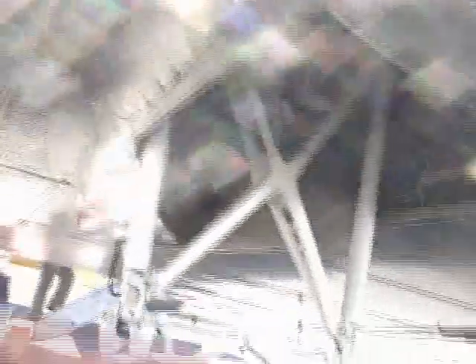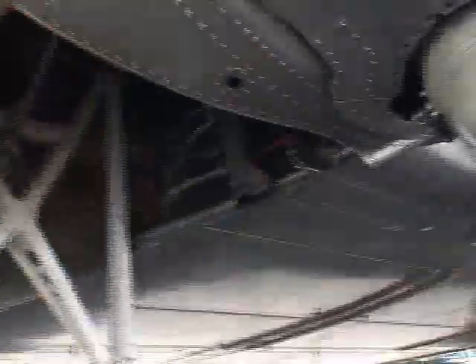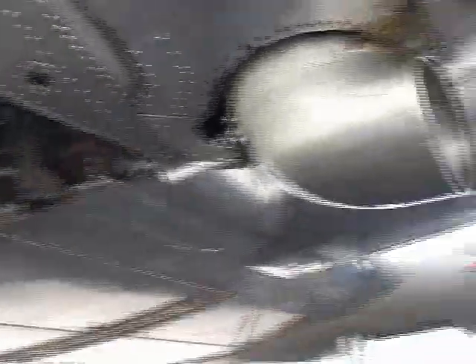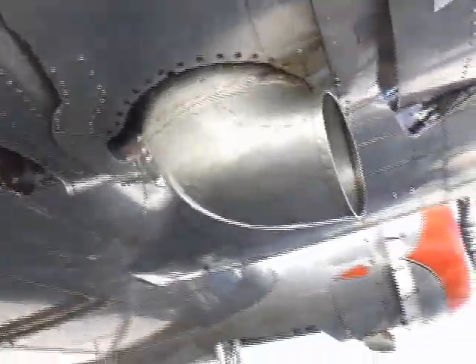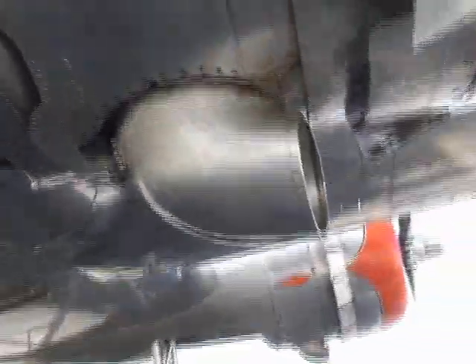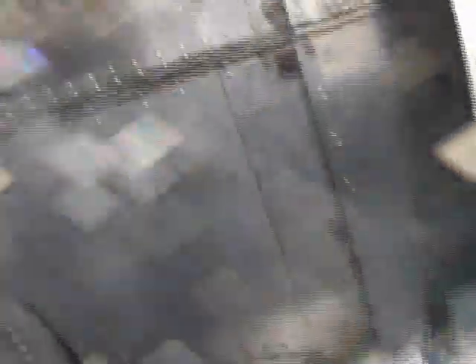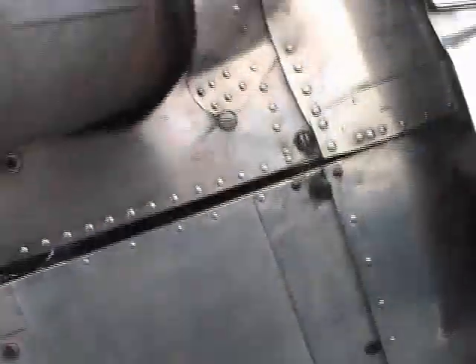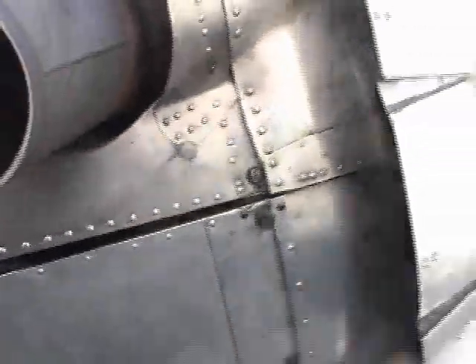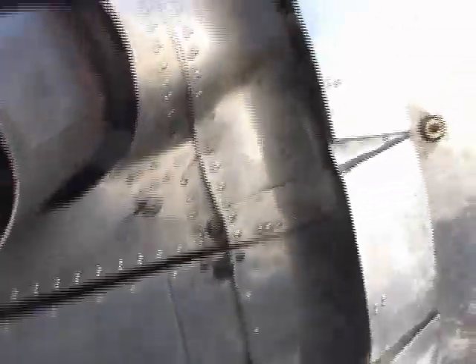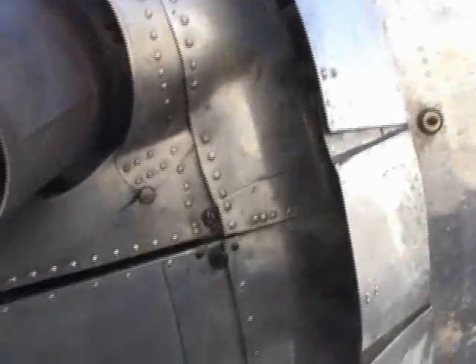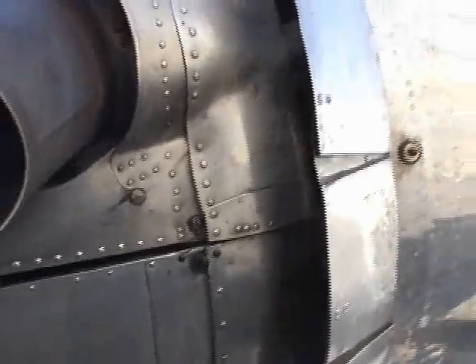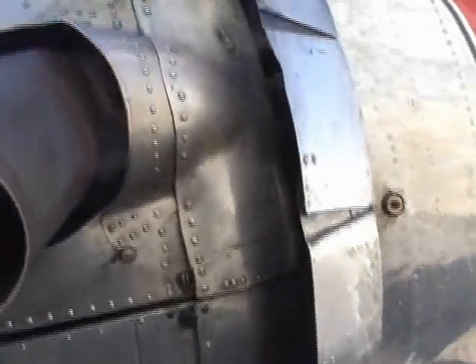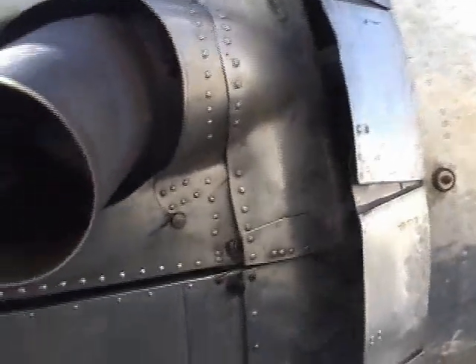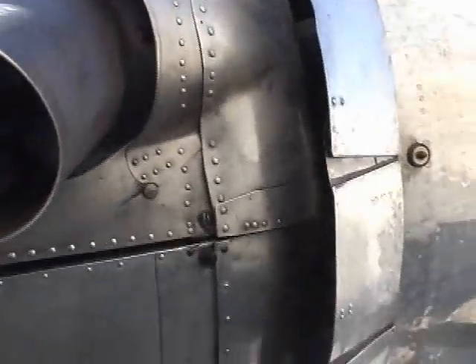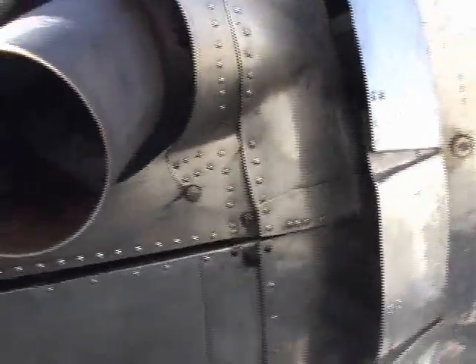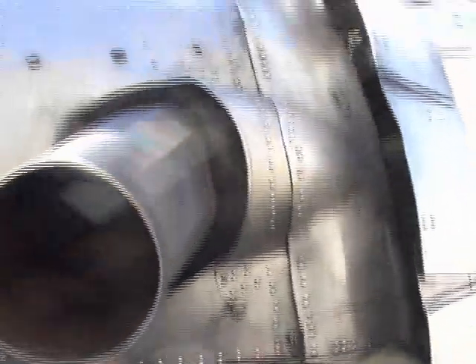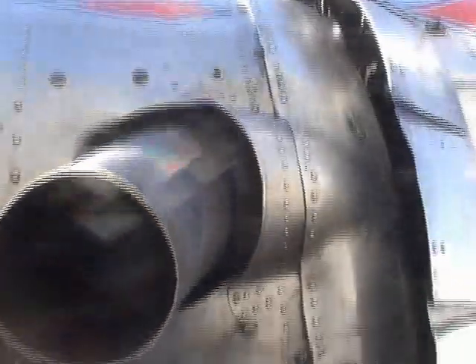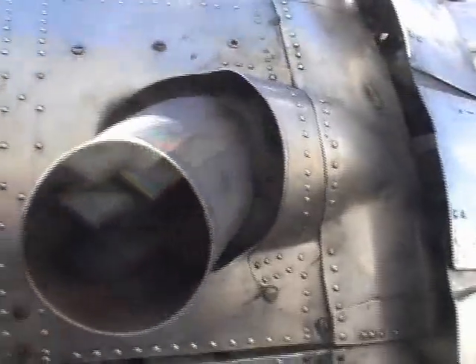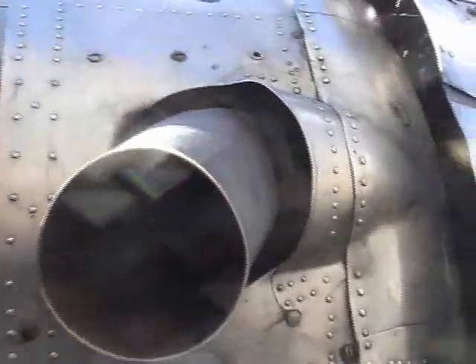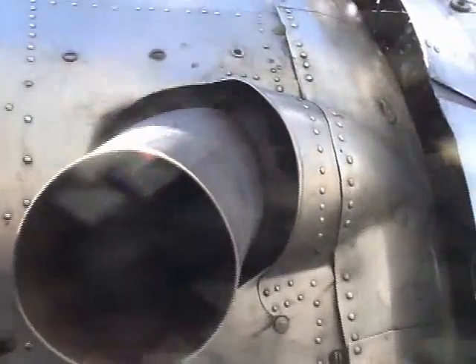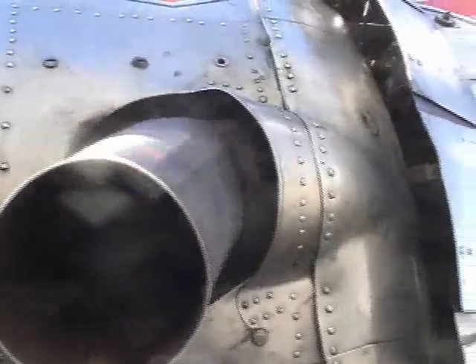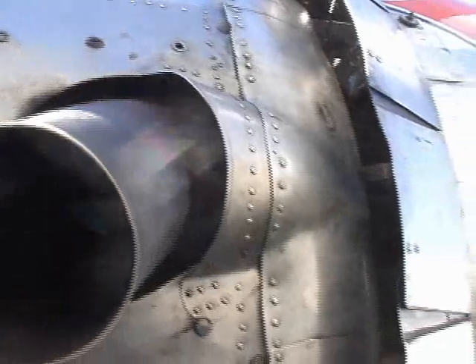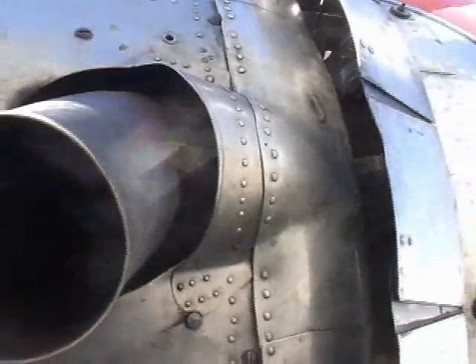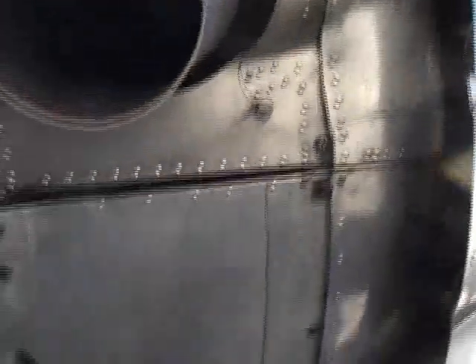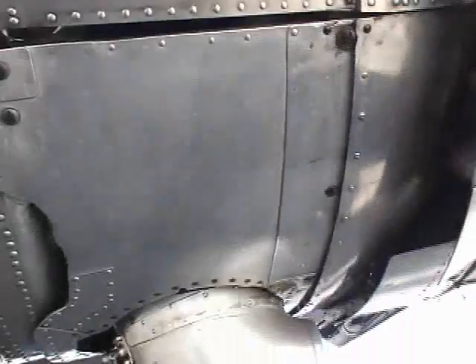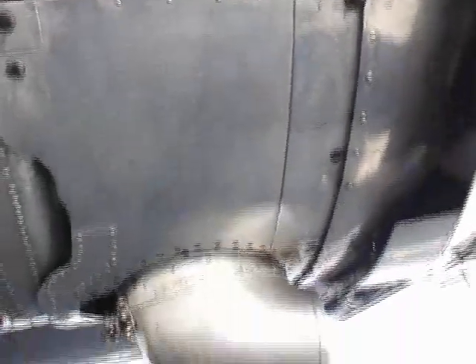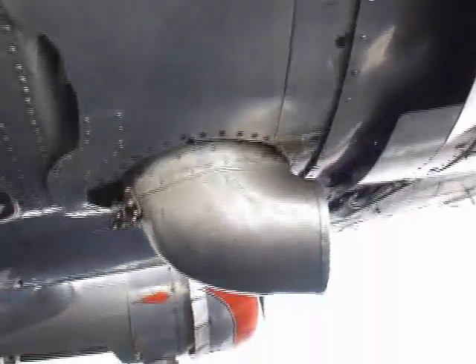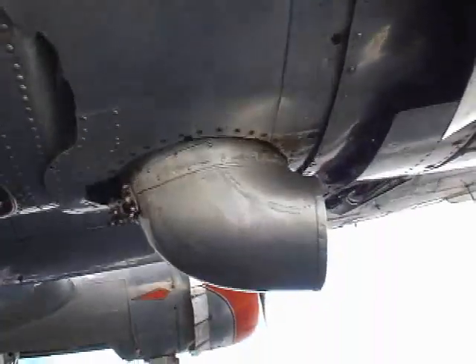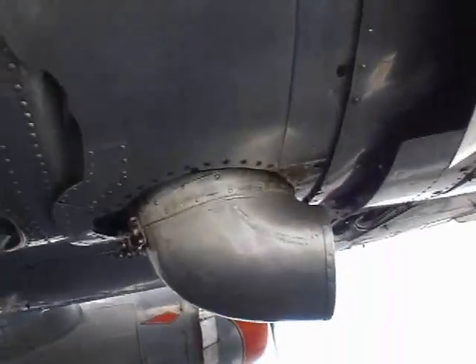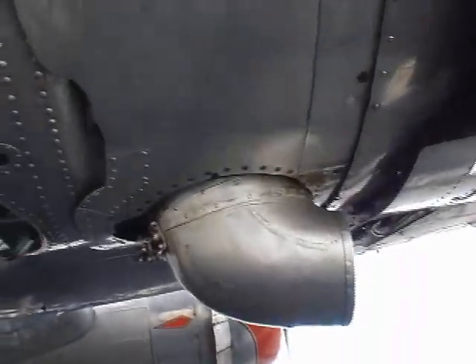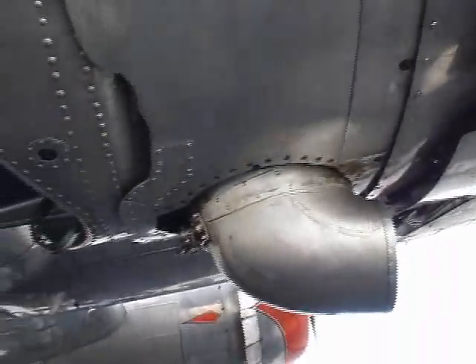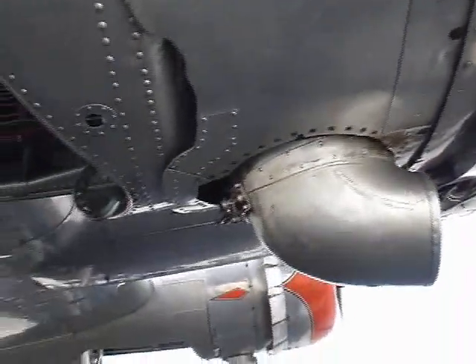And then the same kind of thing on this side with the actuators, making sure nothing else is going on, no cracks on the exhaust. This kind of leakage is pretty common on a DC. If it's not leaking, it's not a DC. Watch out.